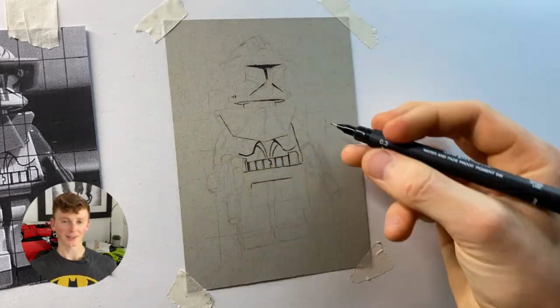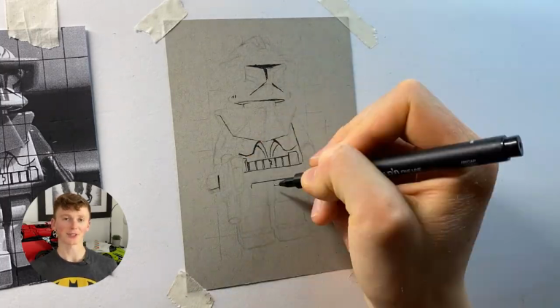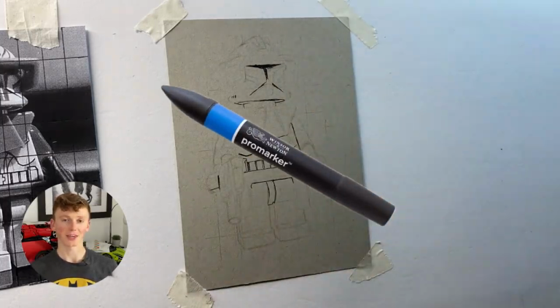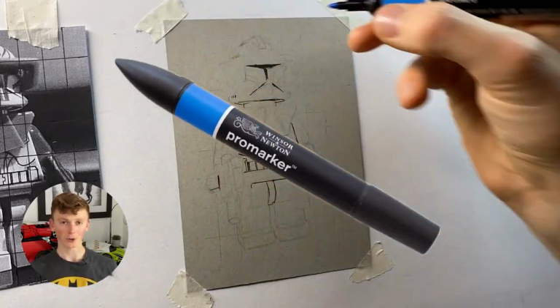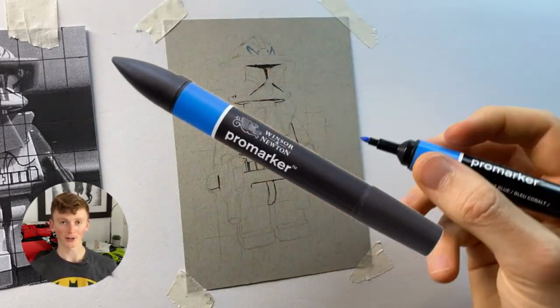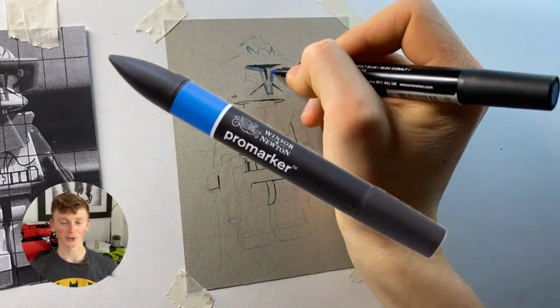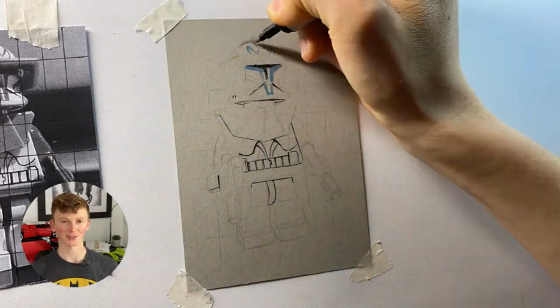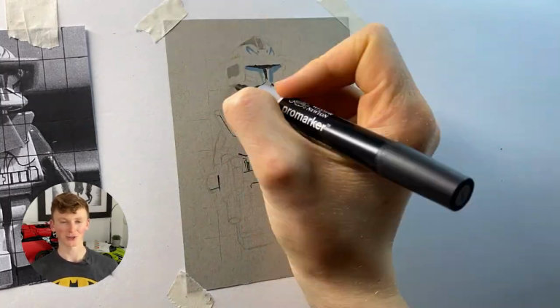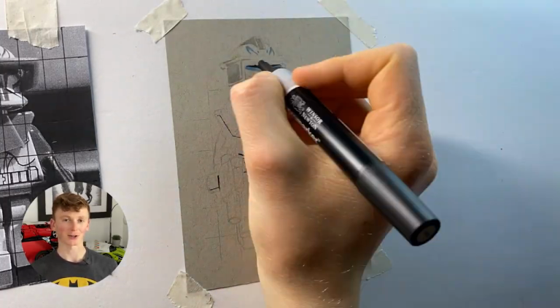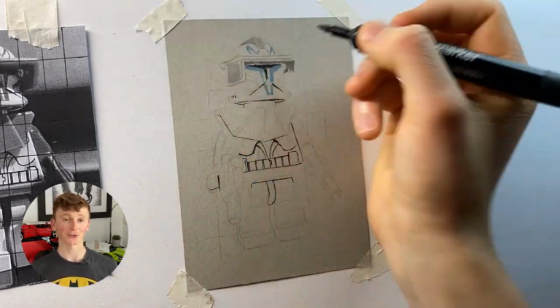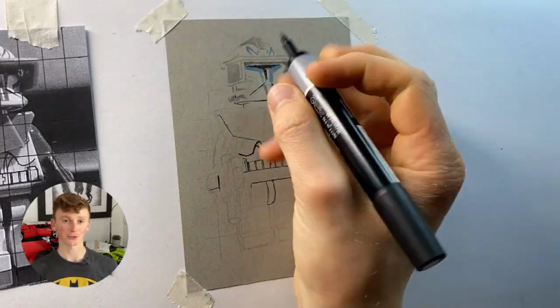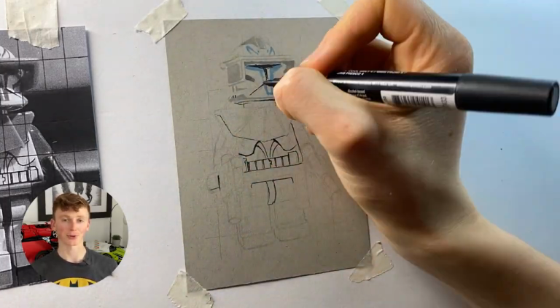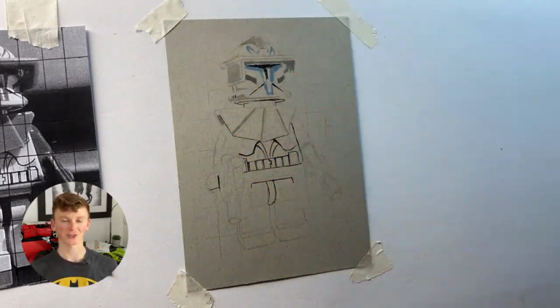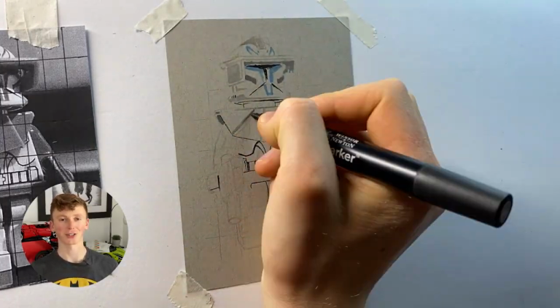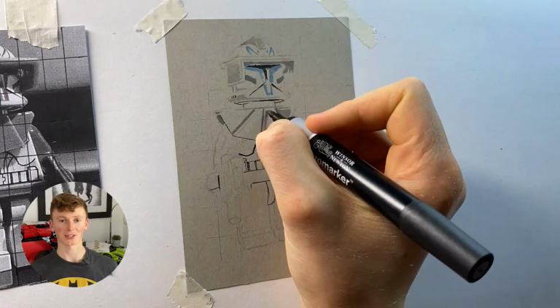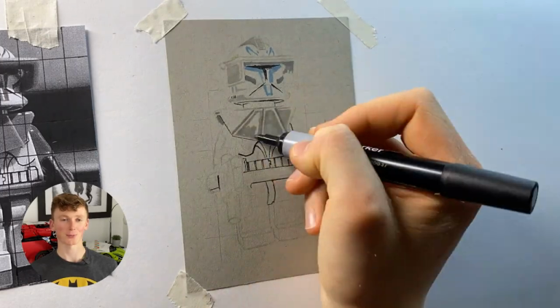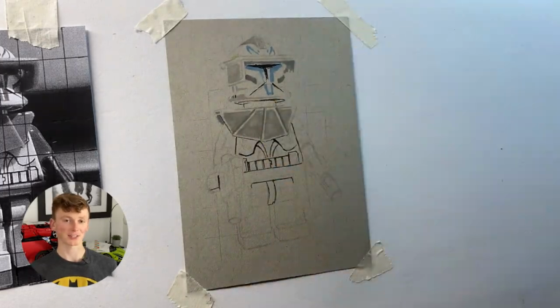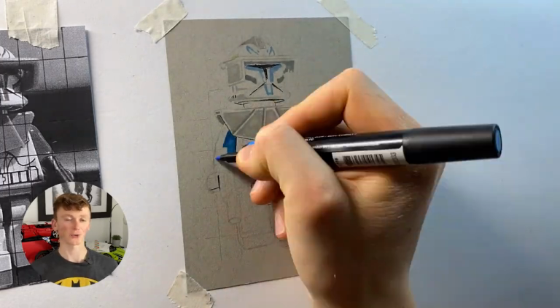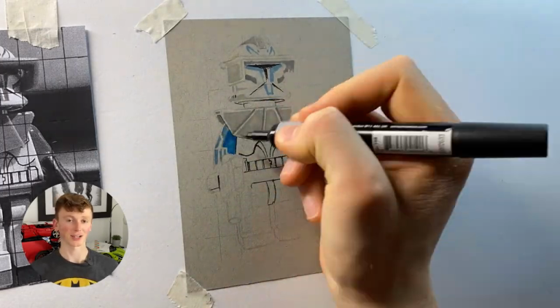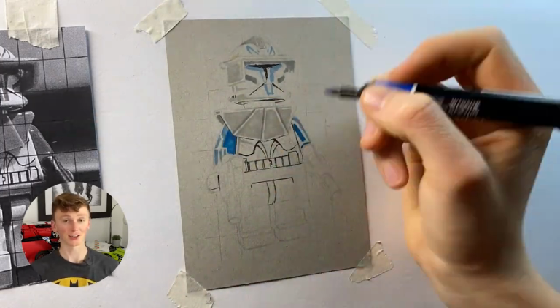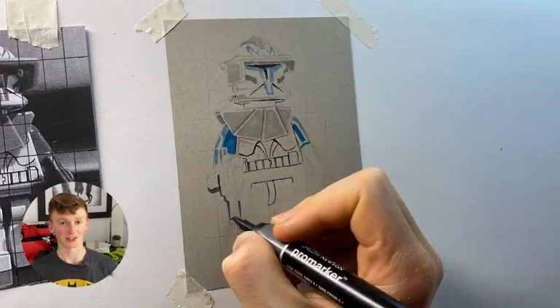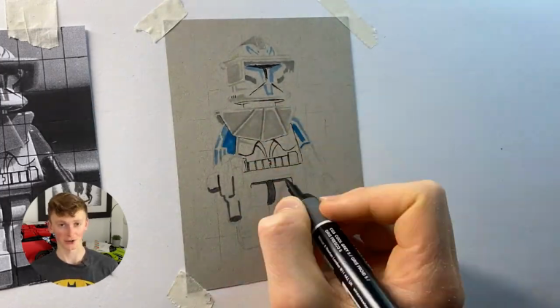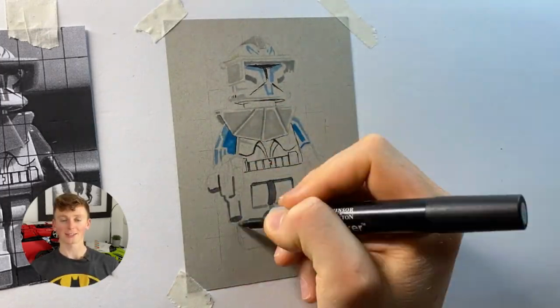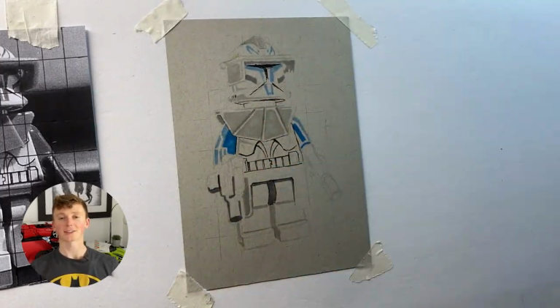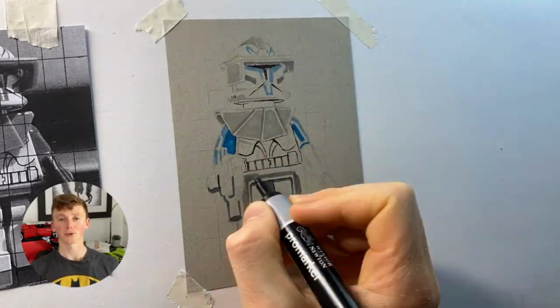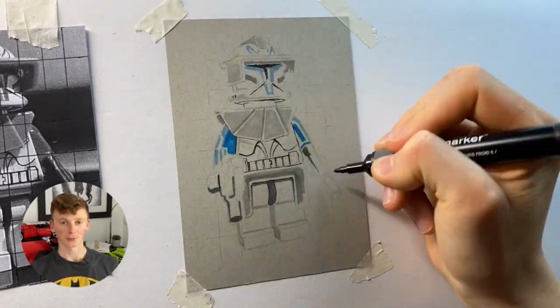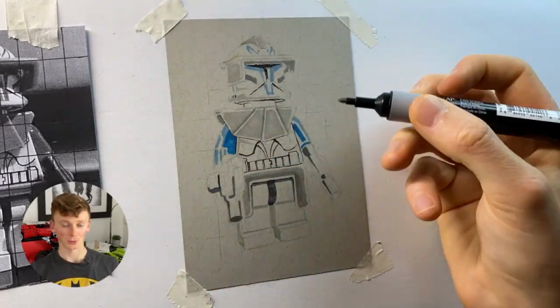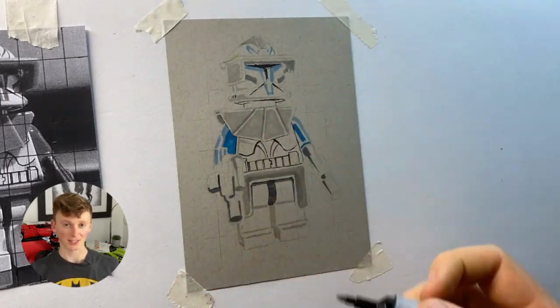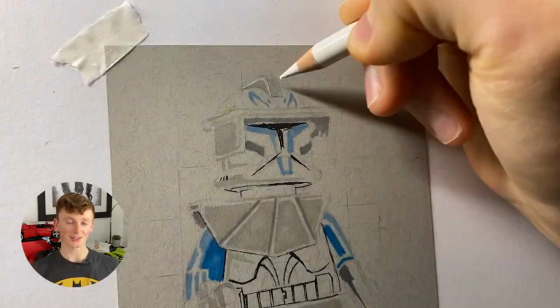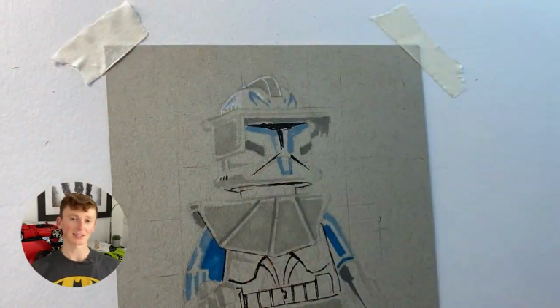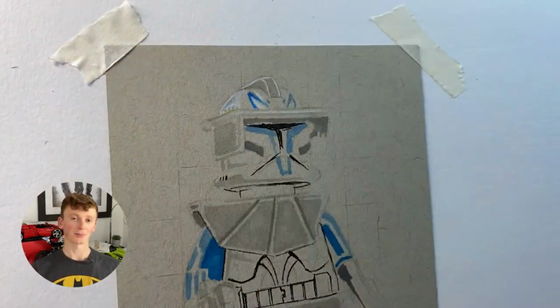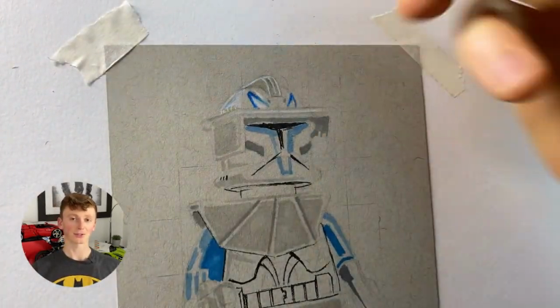I then went in with the alcohol markers, which I didn't really use a lot of on this drawing — I just put in where some of the basic tones and colors needed to go. Next I entered the most time-consuming stage: the colored pencils.